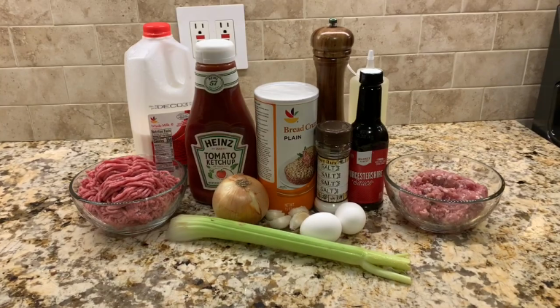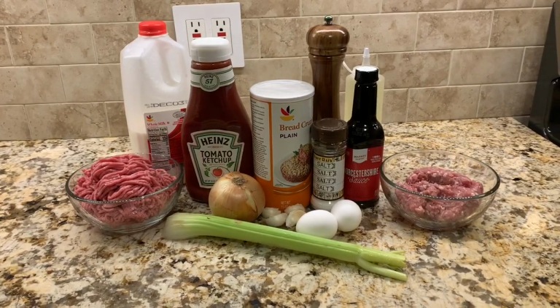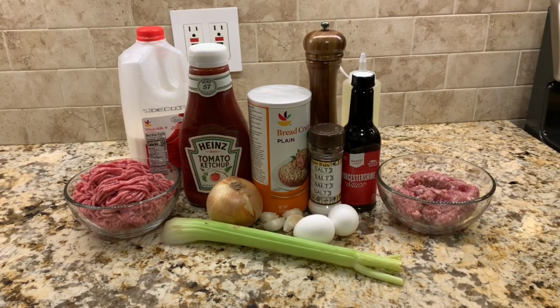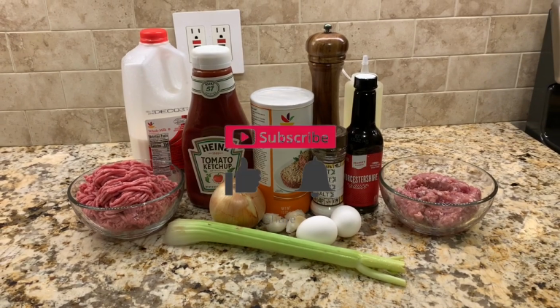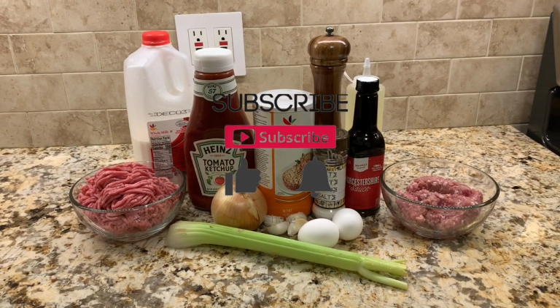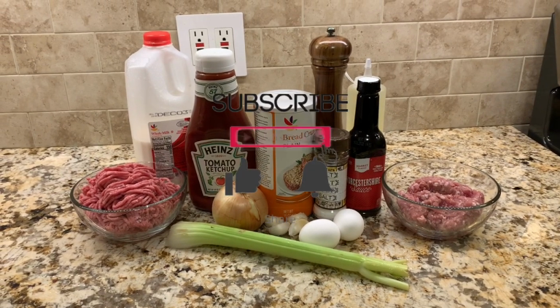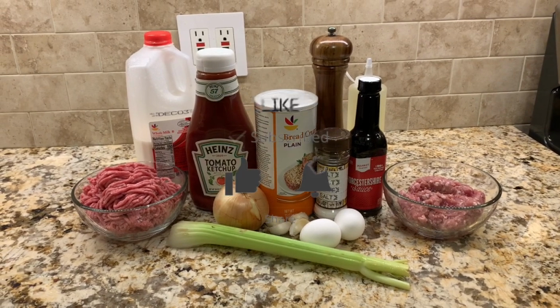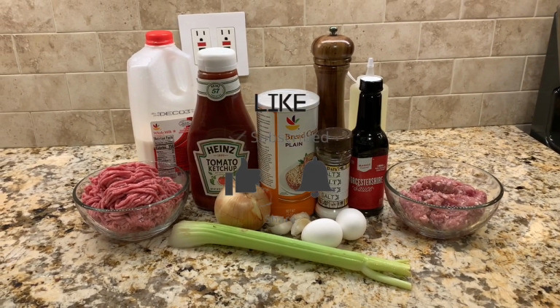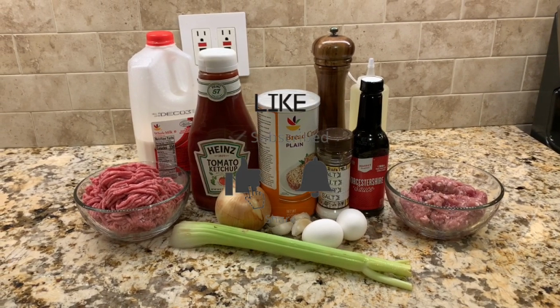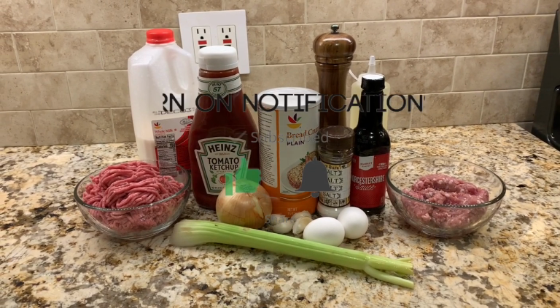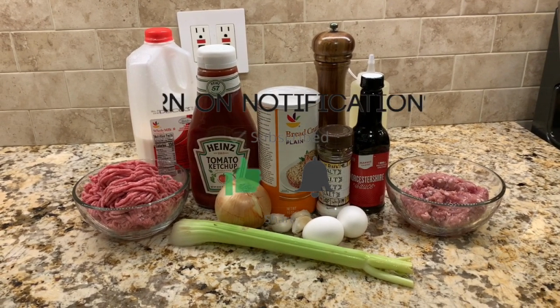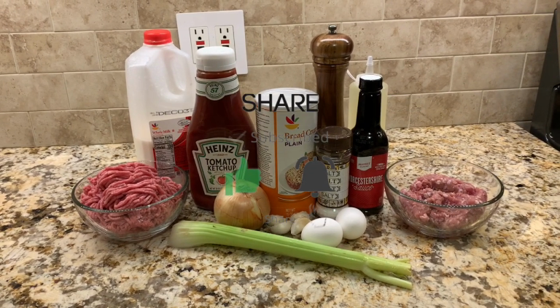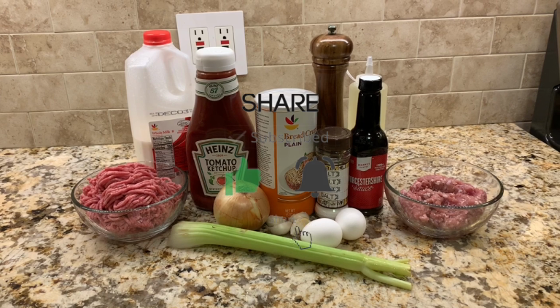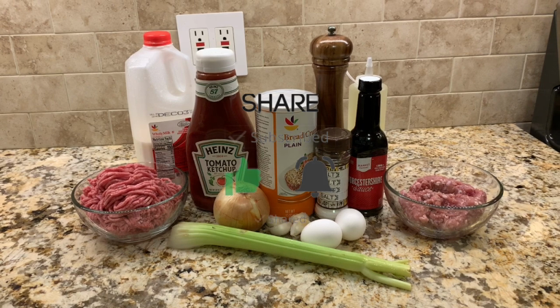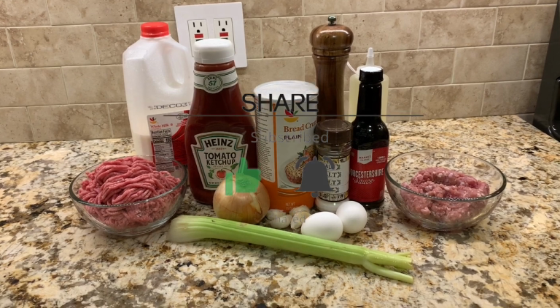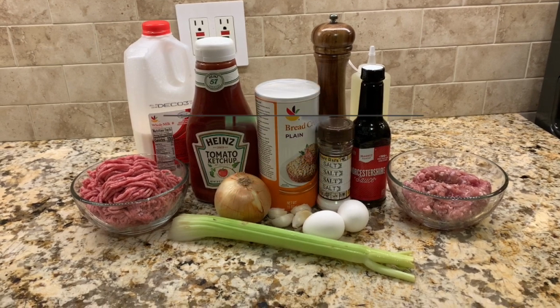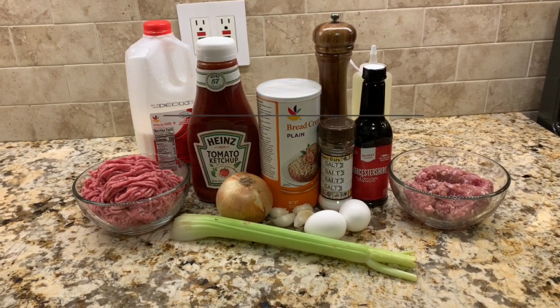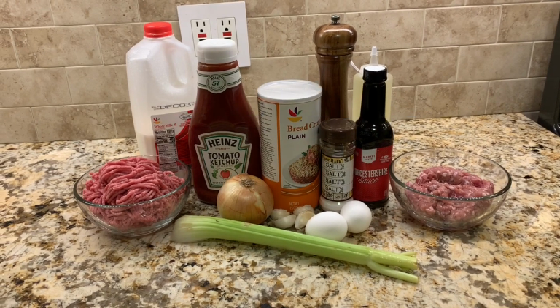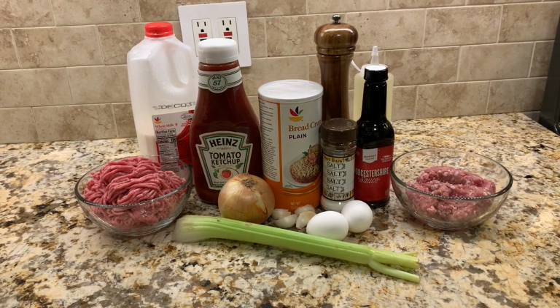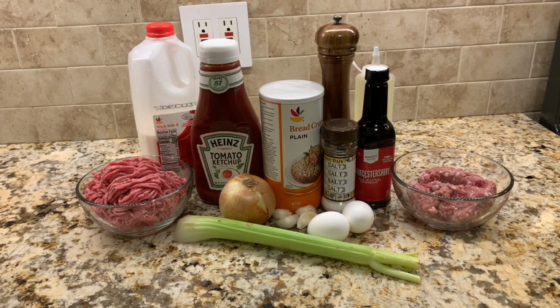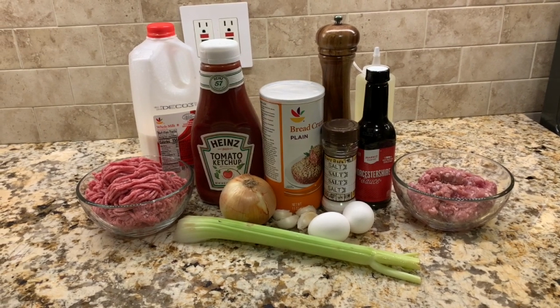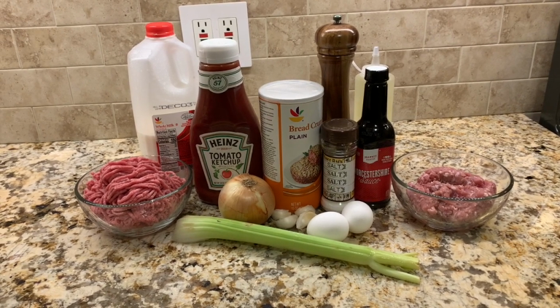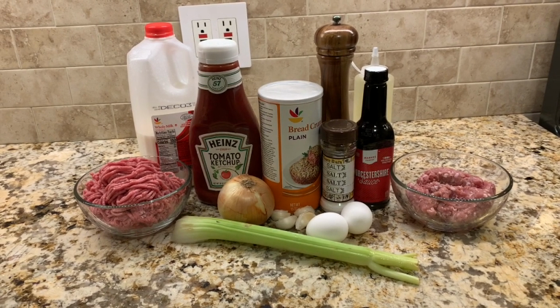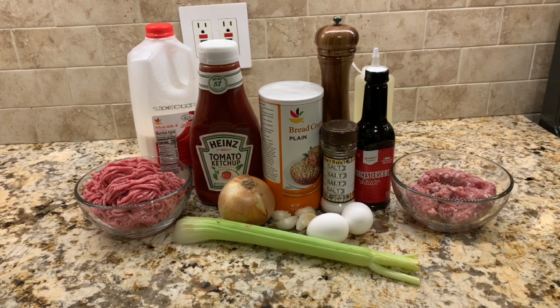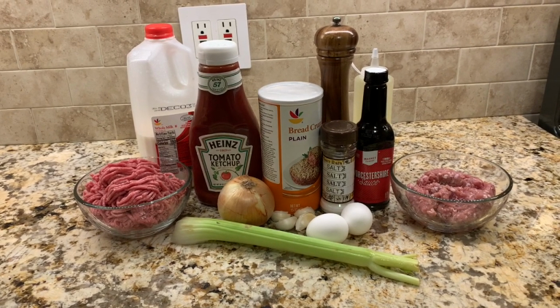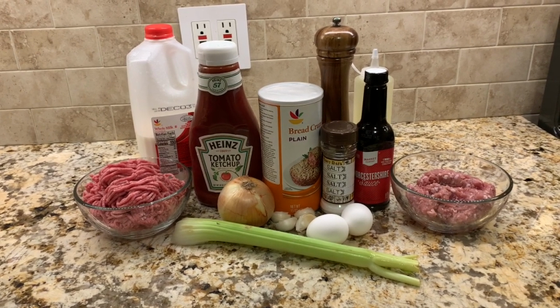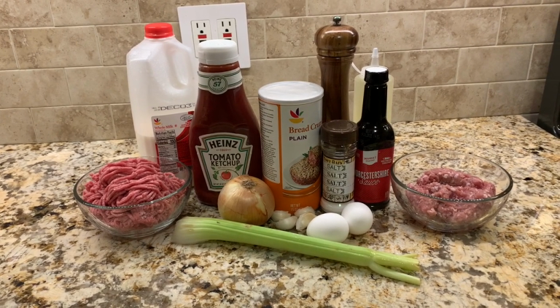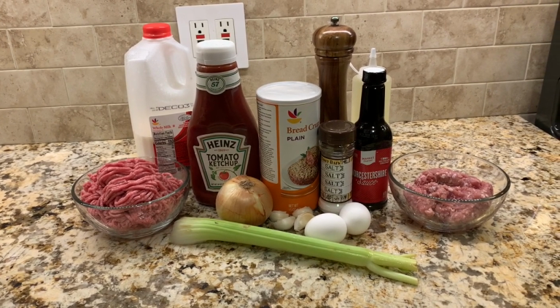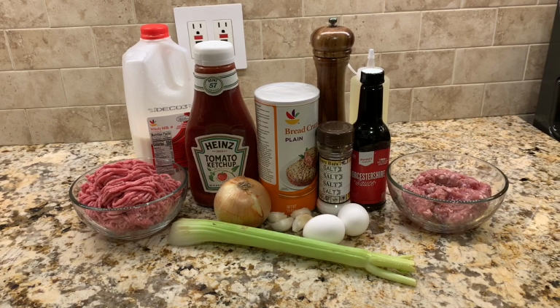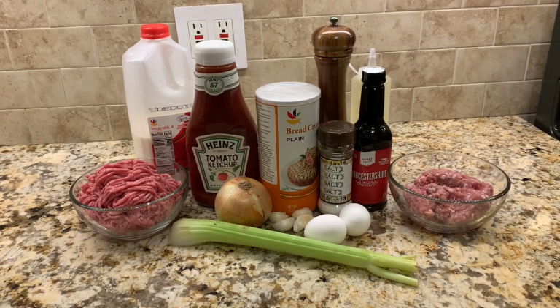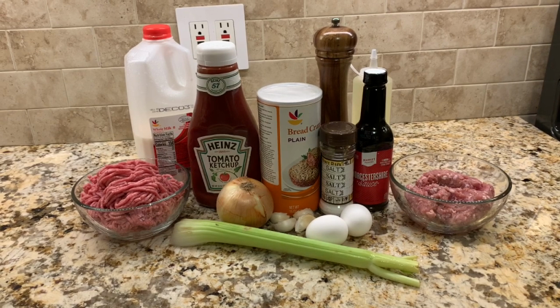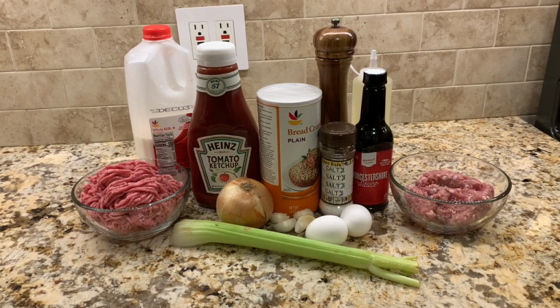Hey guys and welcome to Hands On Cooking. My name is Chris. Today we're making a meatloaf. This meatloaf will have a combination of ground beef and ground pork, and we will free-form the loaf for maximum browning.